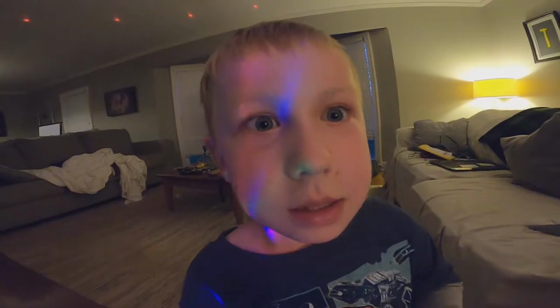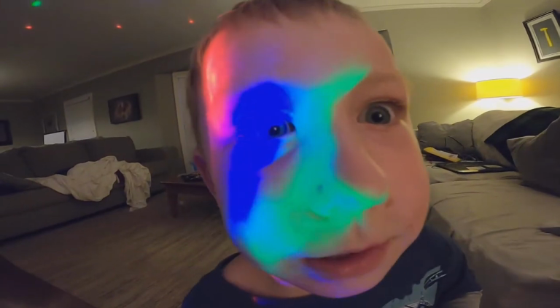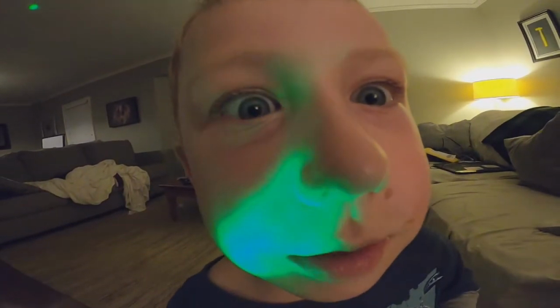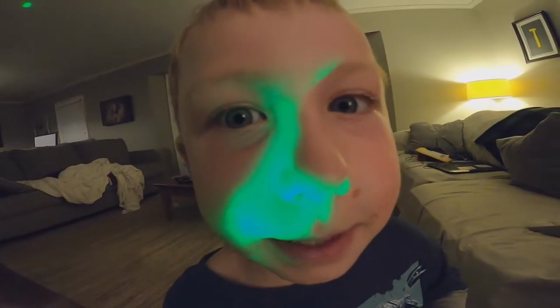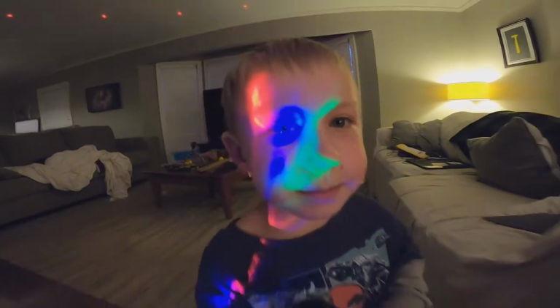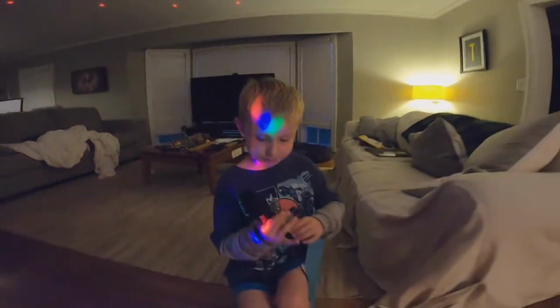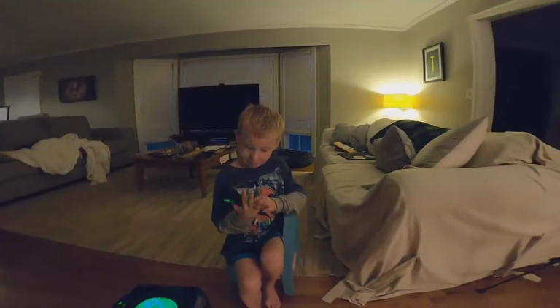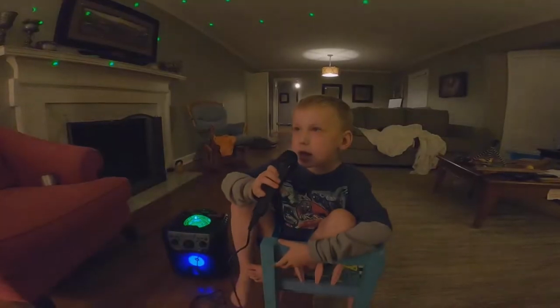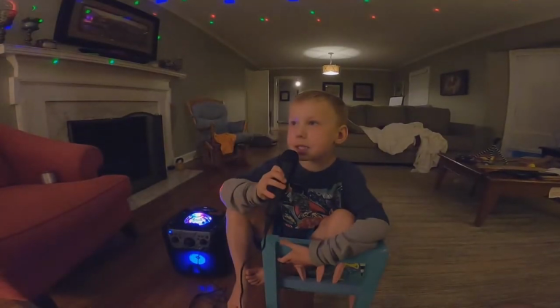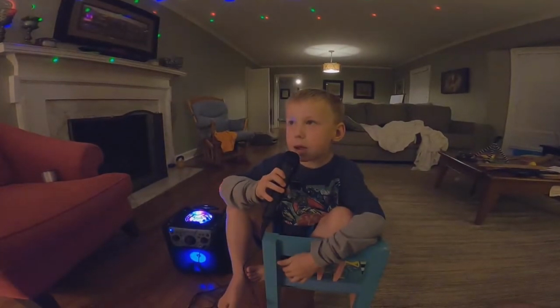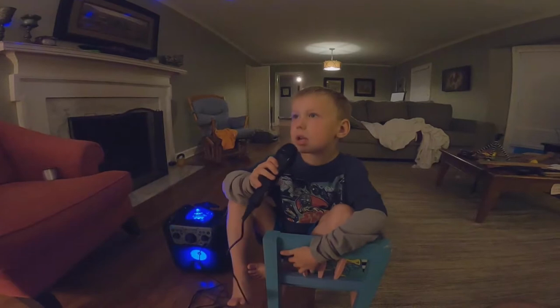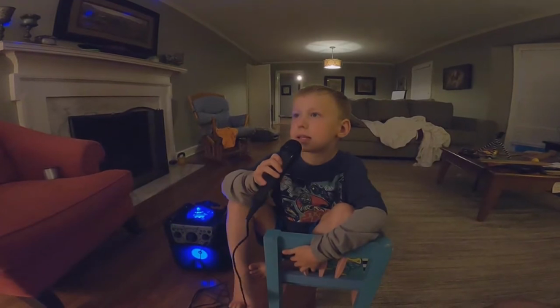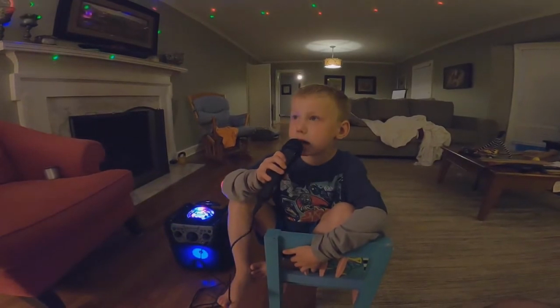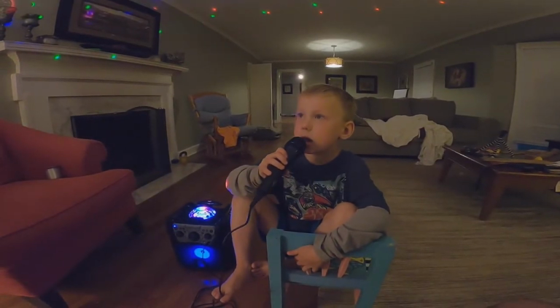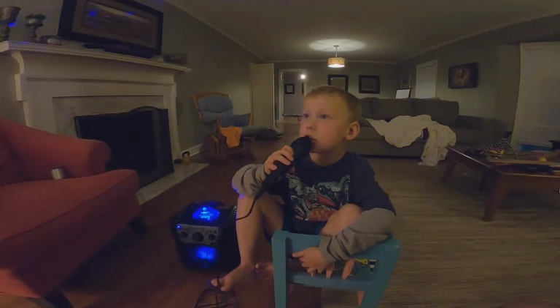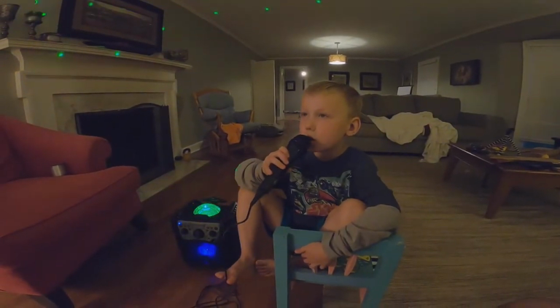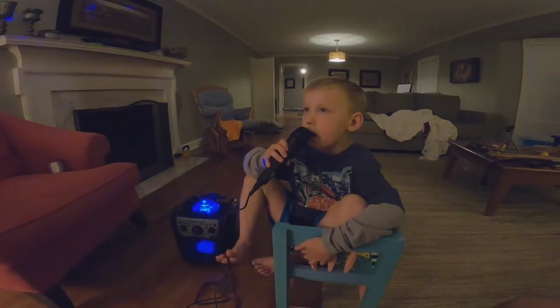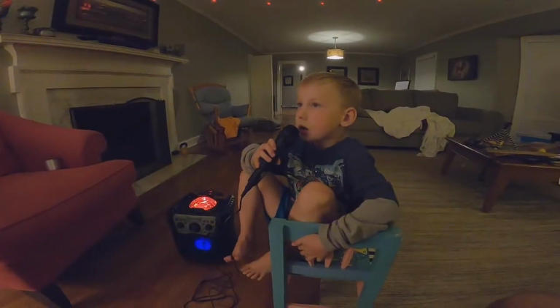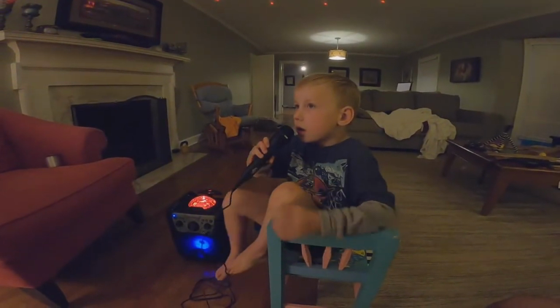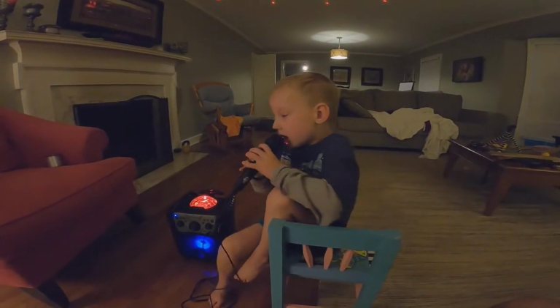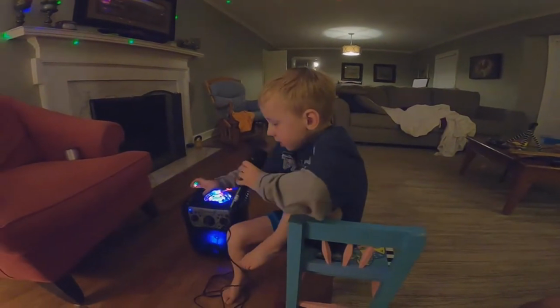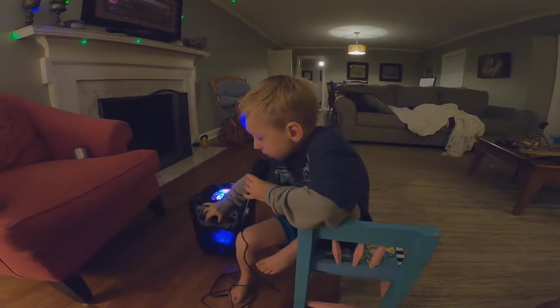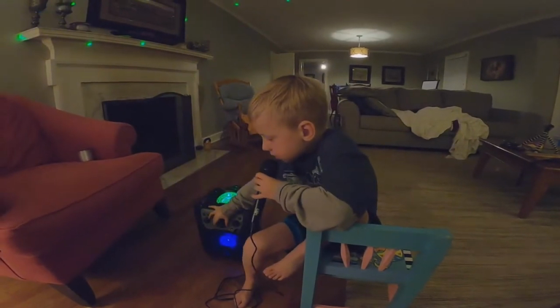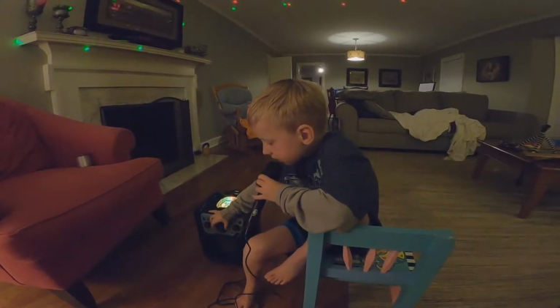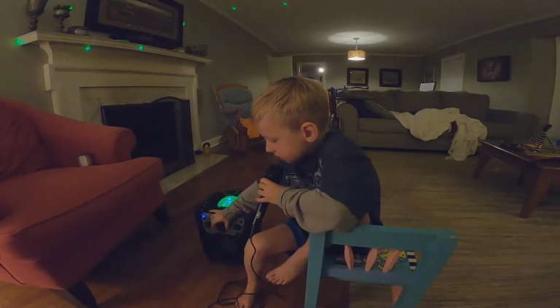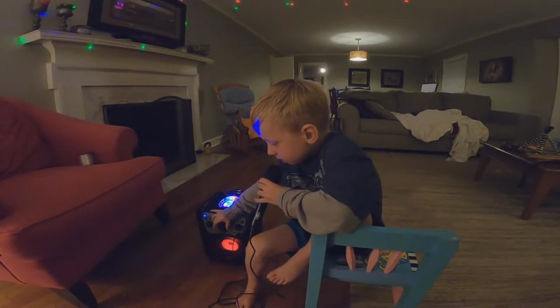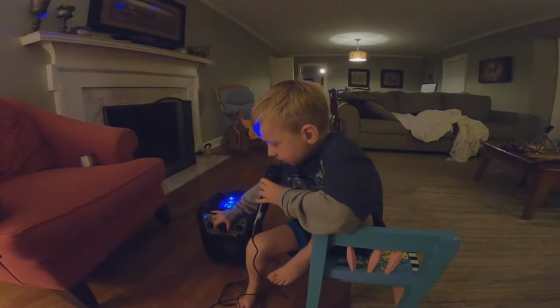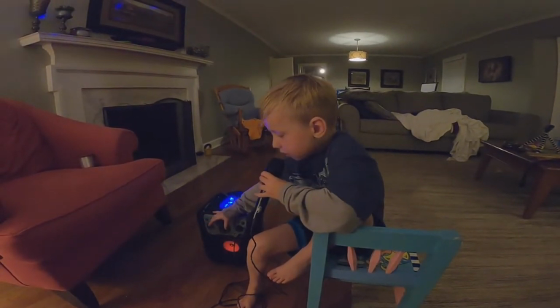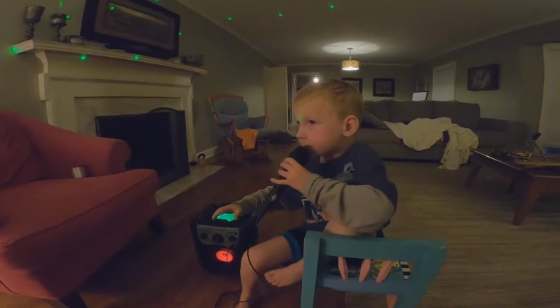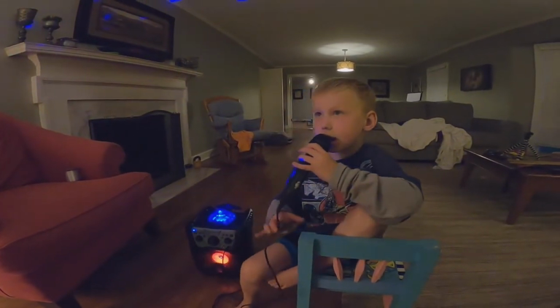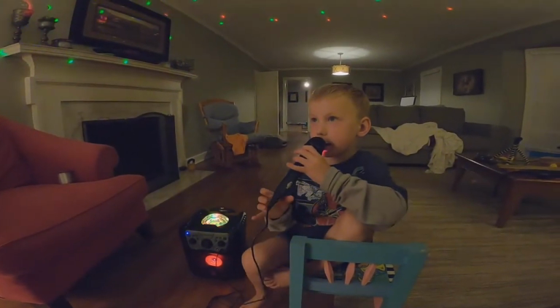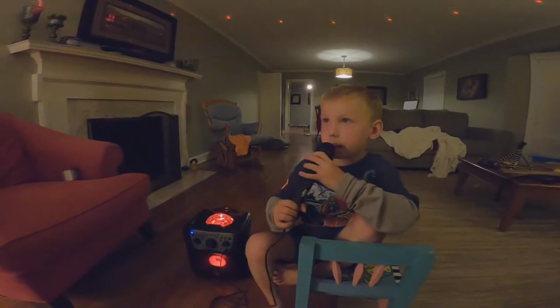So, we'll see you in a minute. This time, I'm going to sing a shorter song. I'm going to turn this up a little more so you can hear me.